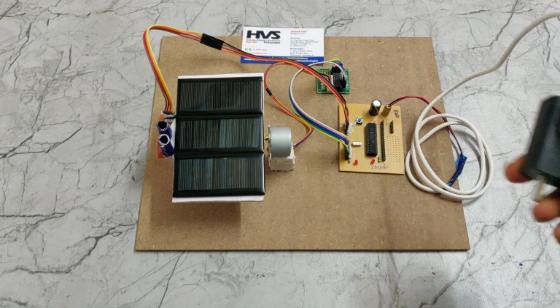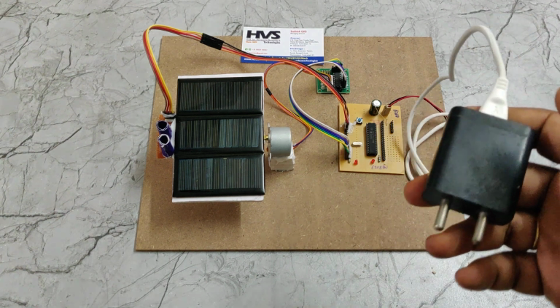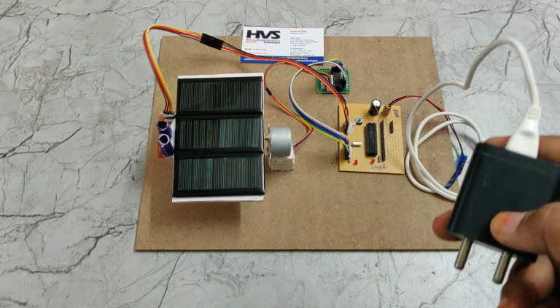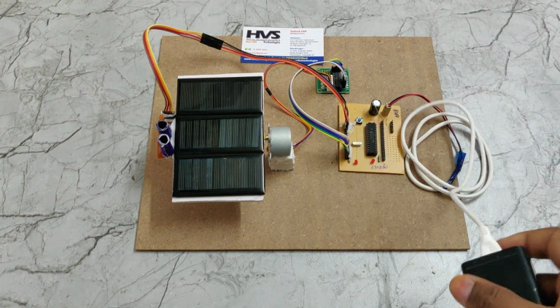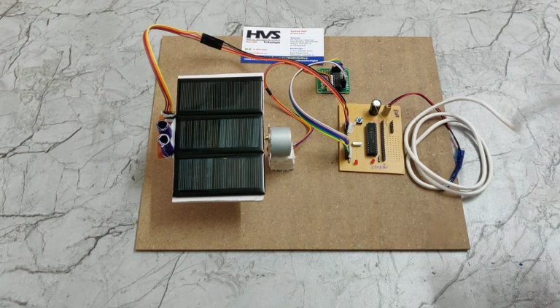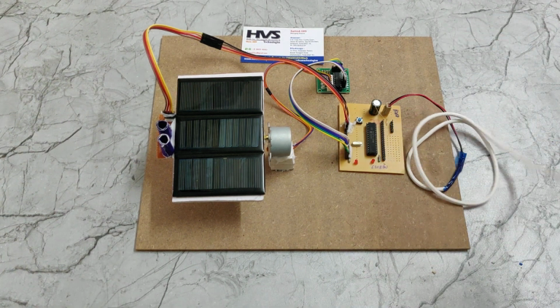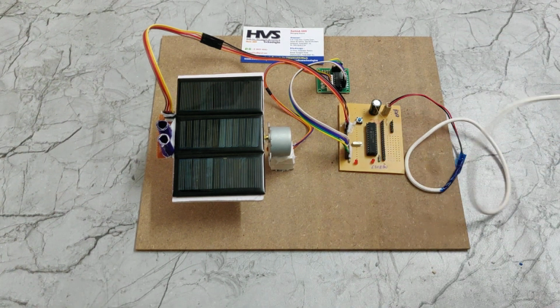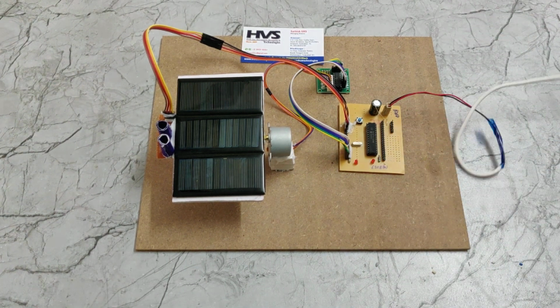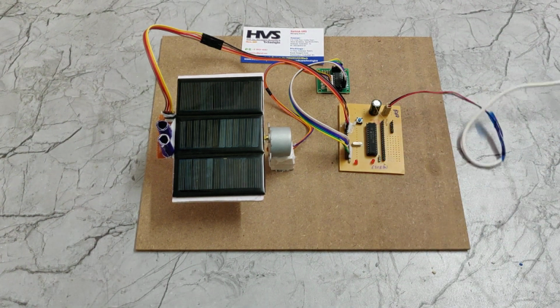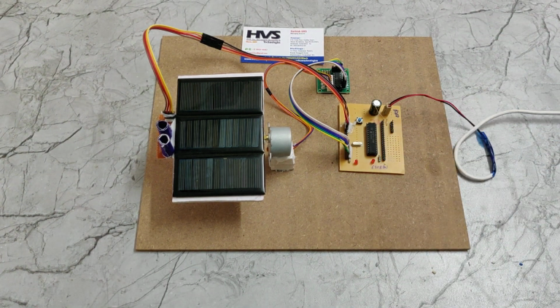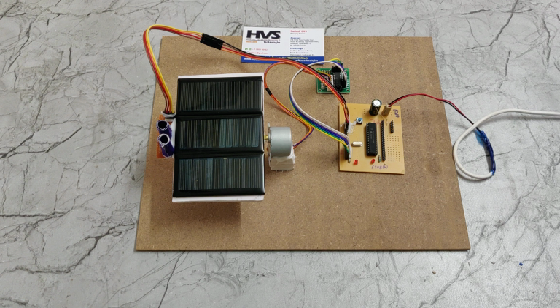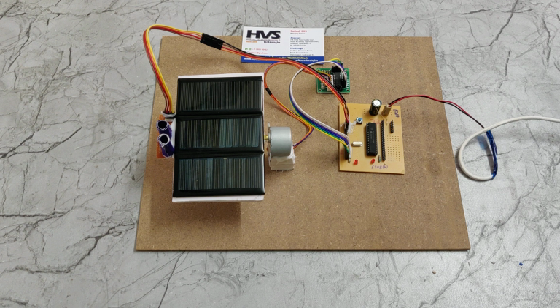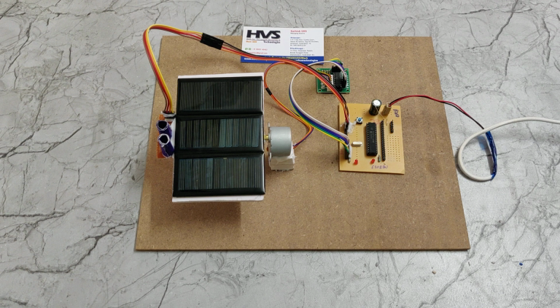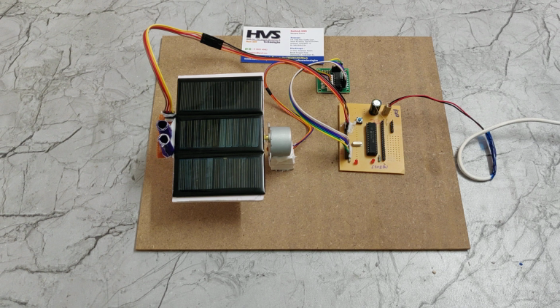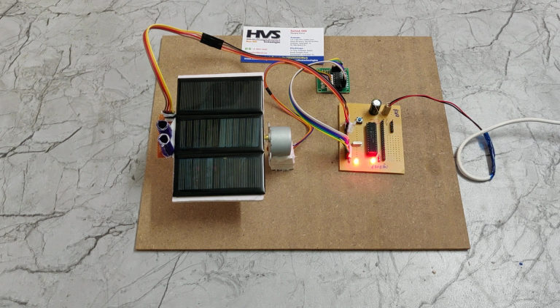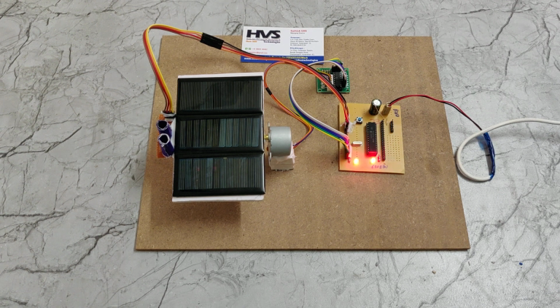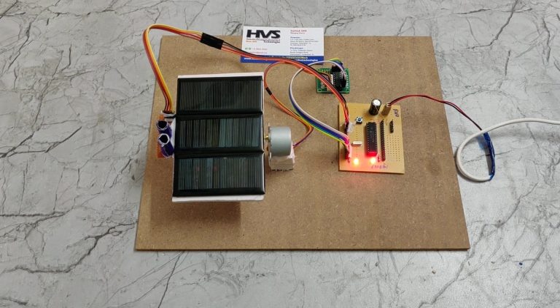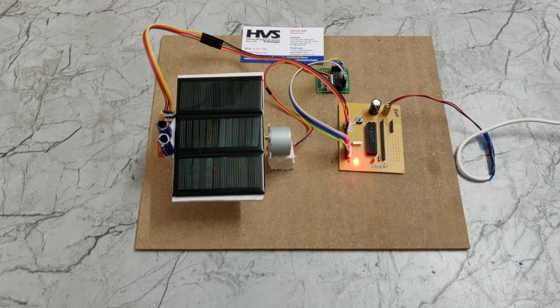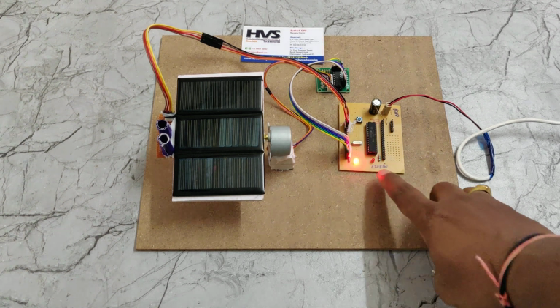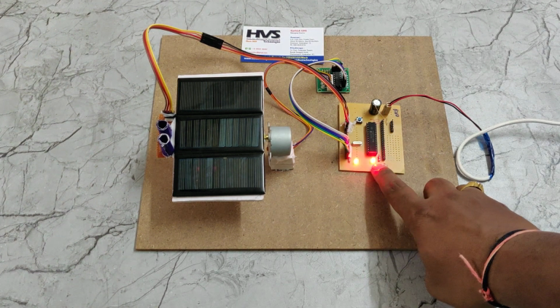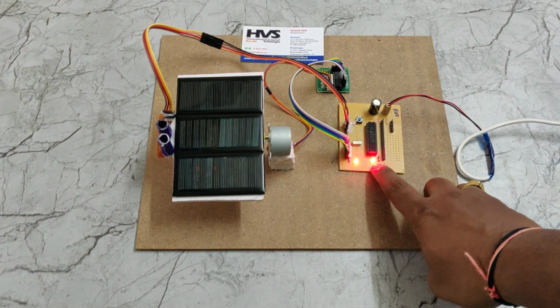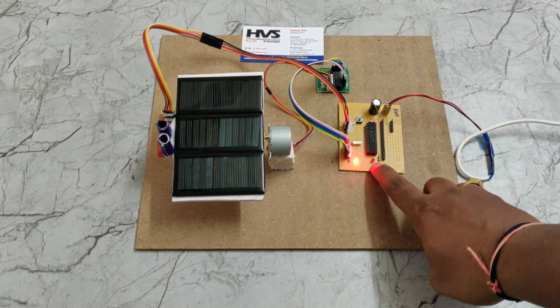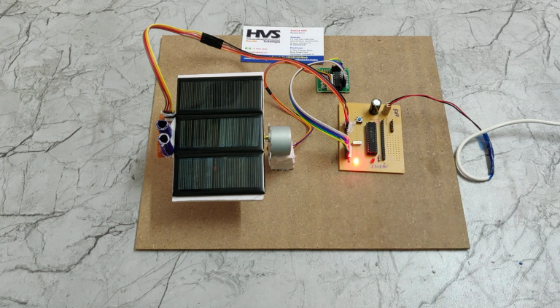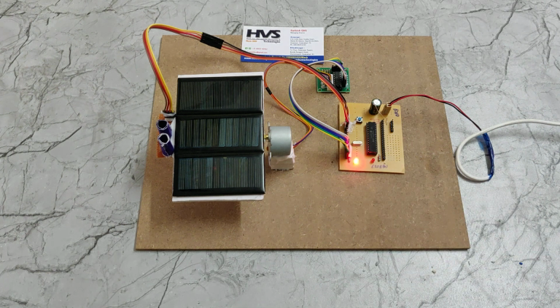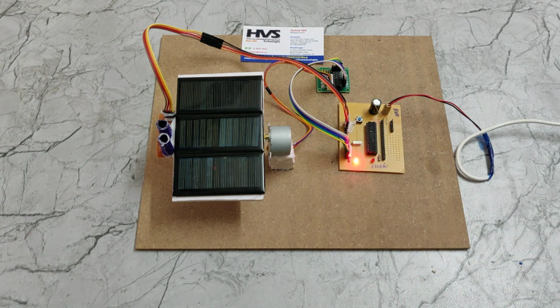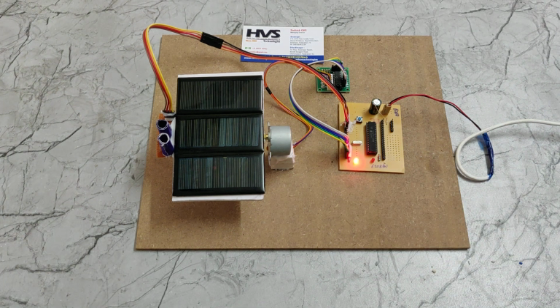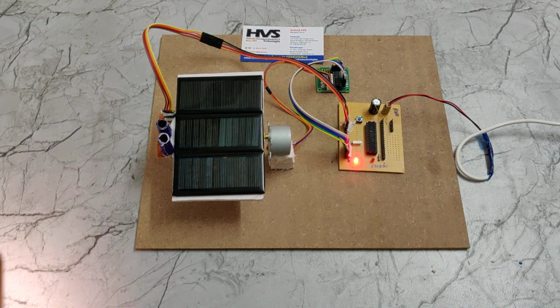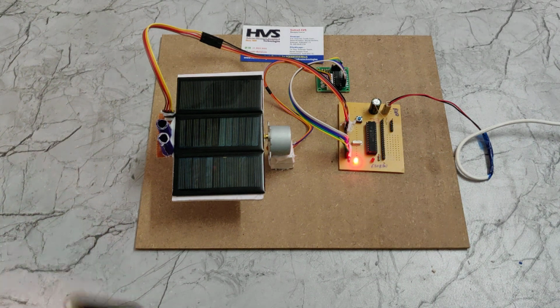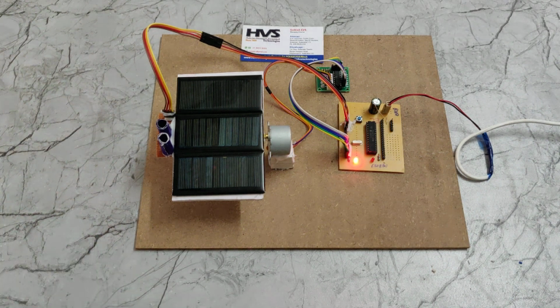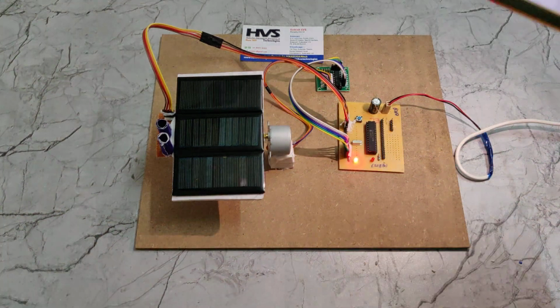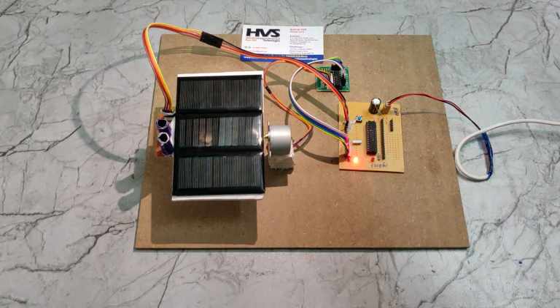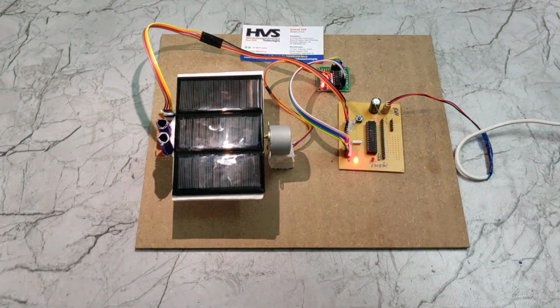This adapter takes 230 volts AC input and provides 5 volts DC output. Once powered on, the indicator light will turn on and off two times. For demonstration purposes, we are using torch lights to simulate sunlight.